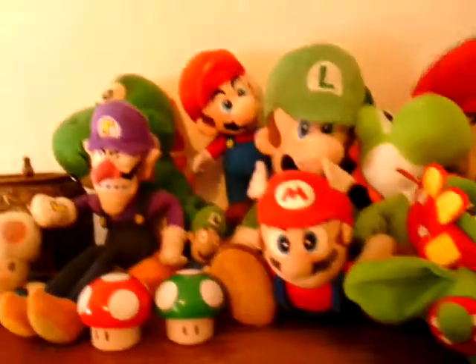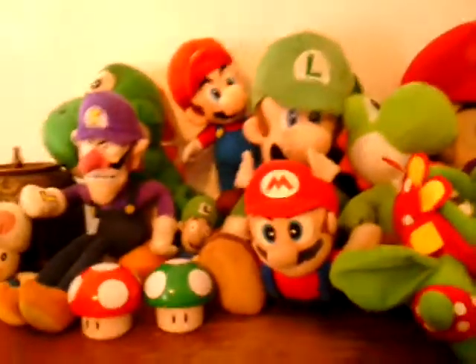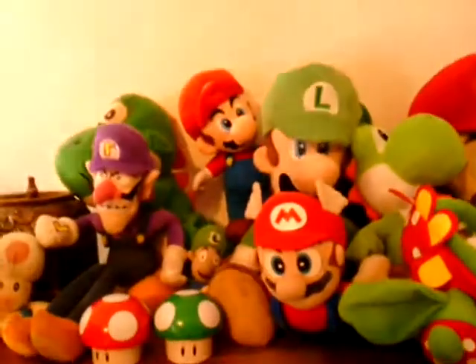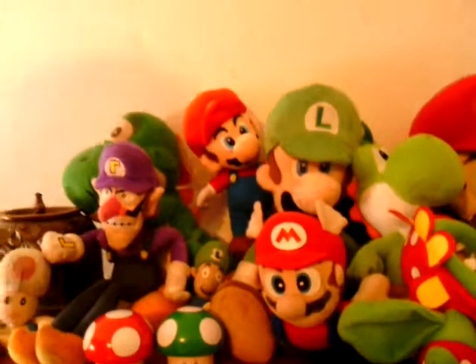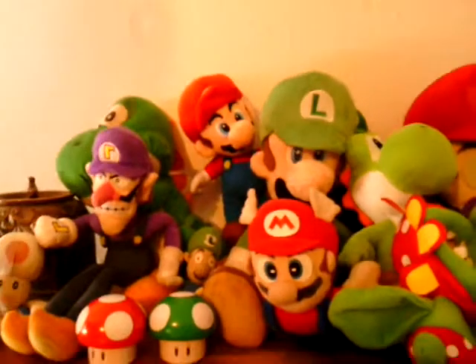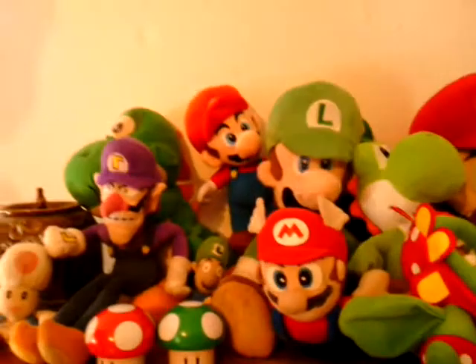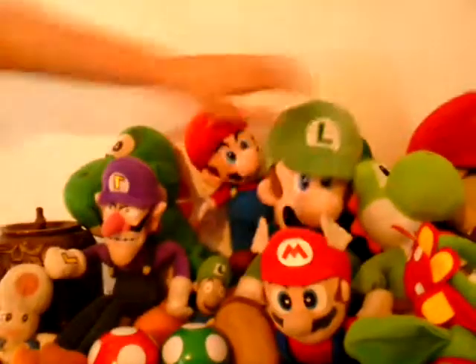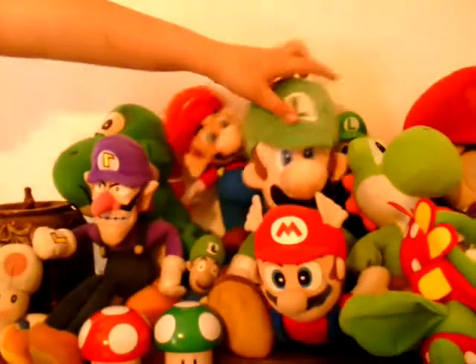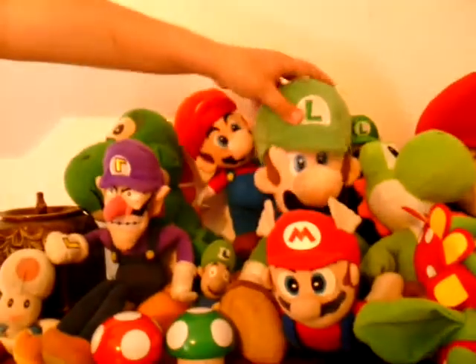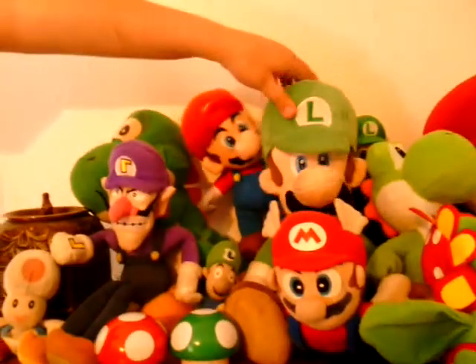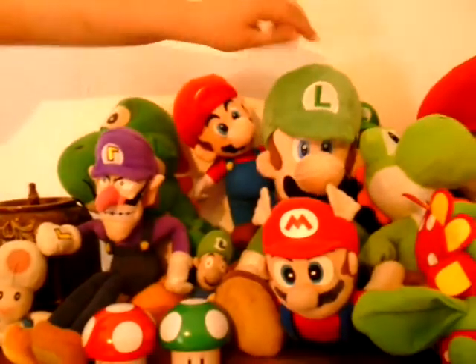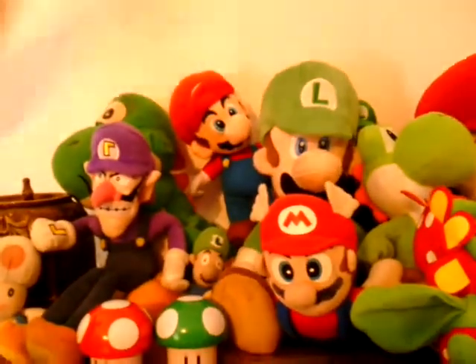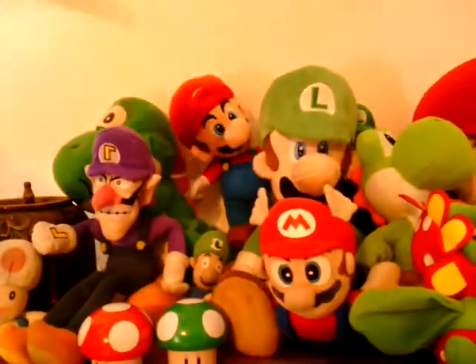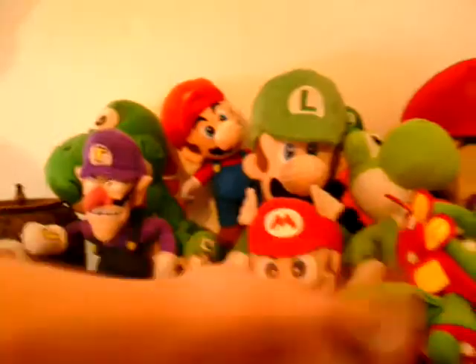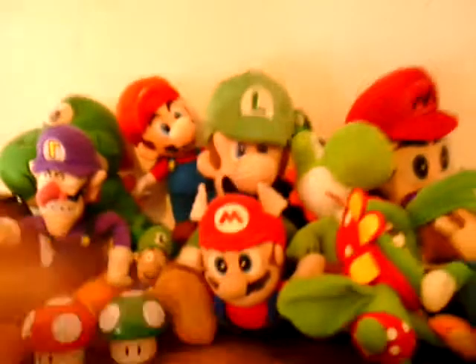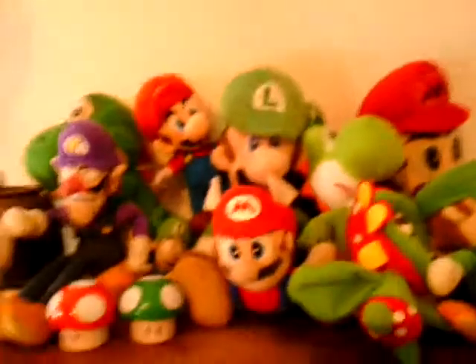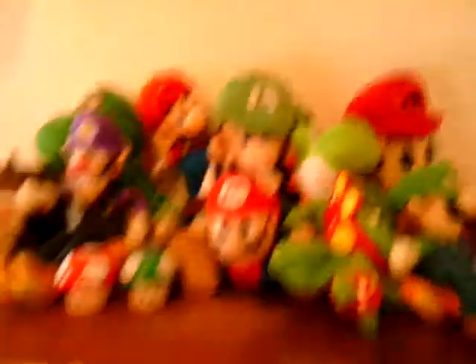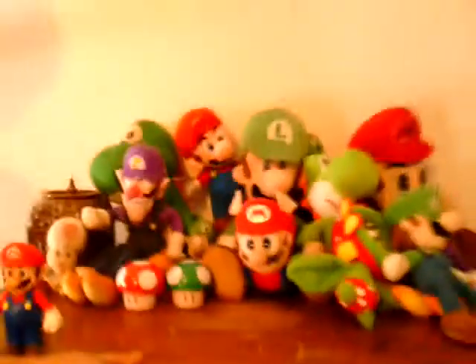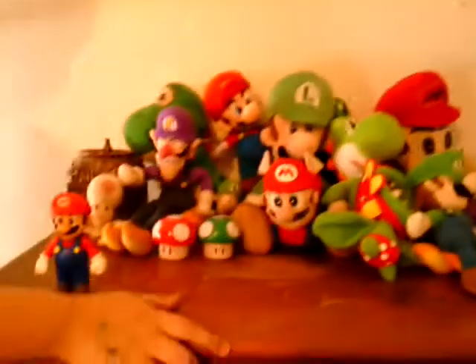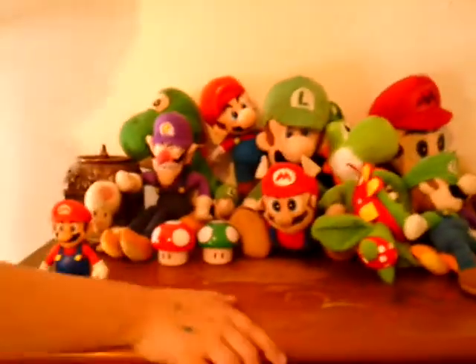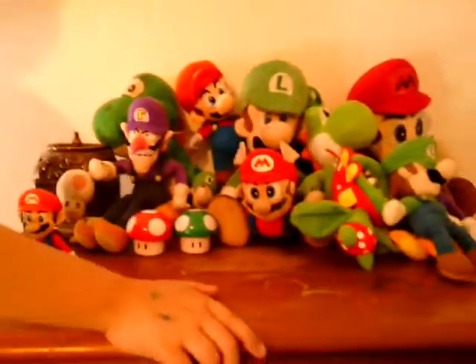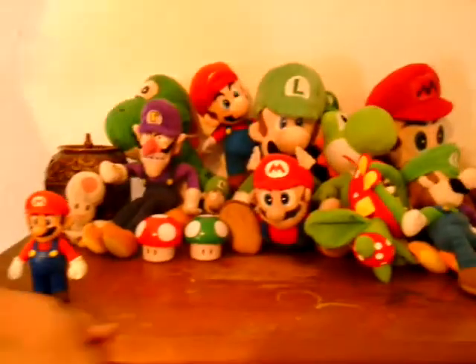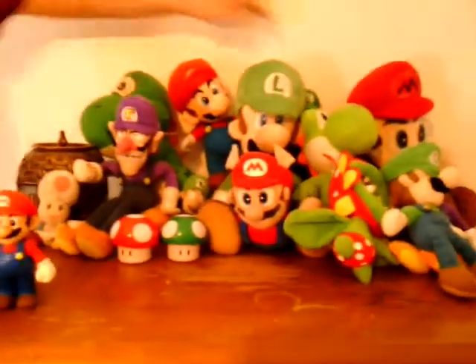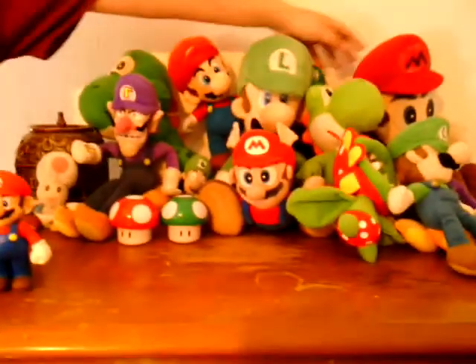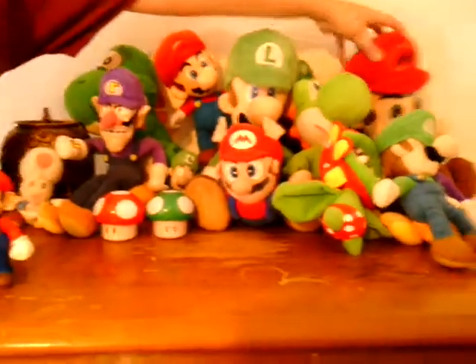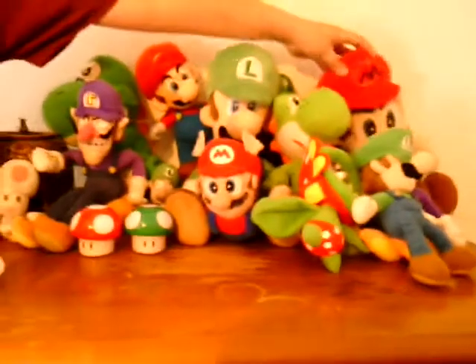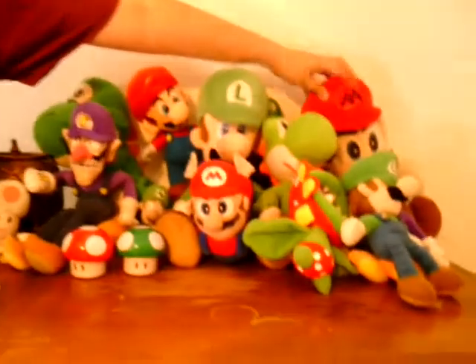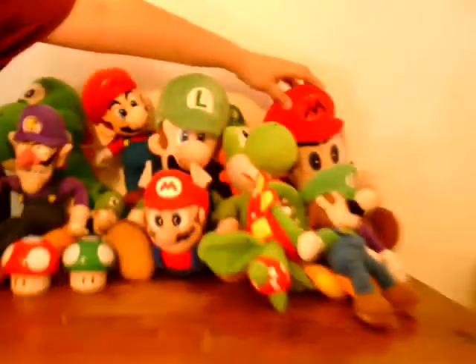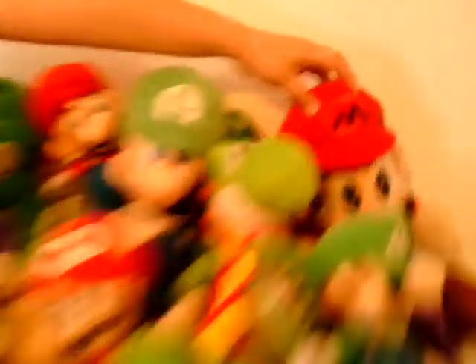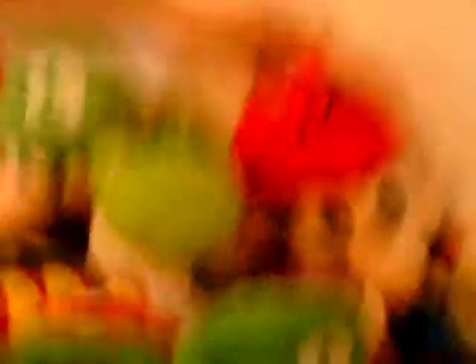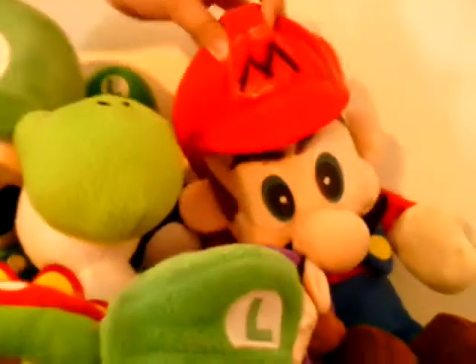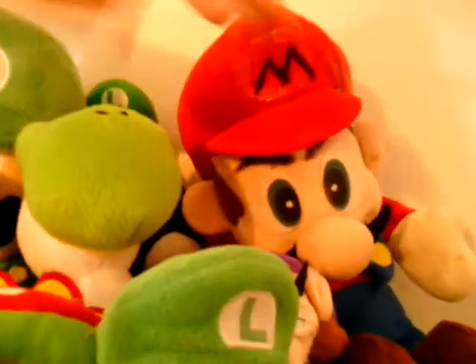And here's a giant Luigi. I can't tip him up because he would make everything fall. And he would go good with this one, because he's from Super Mario 64 too.